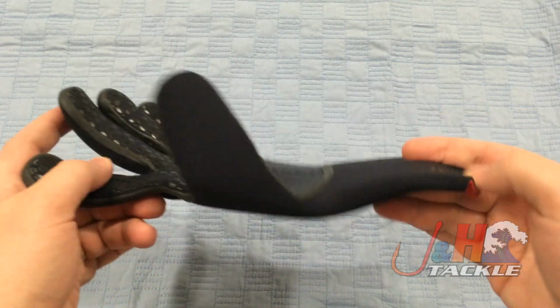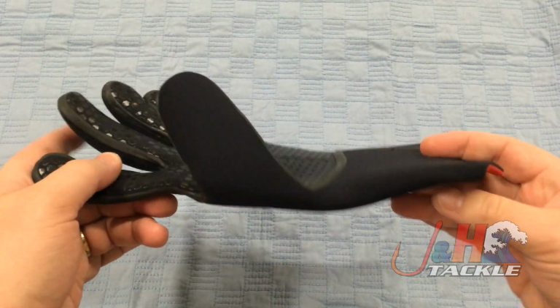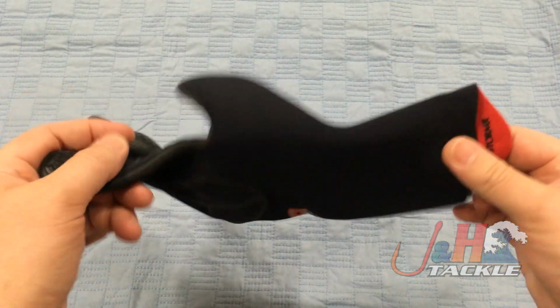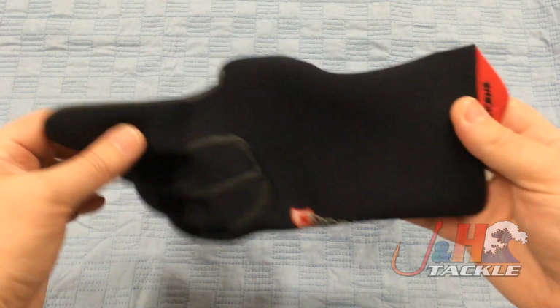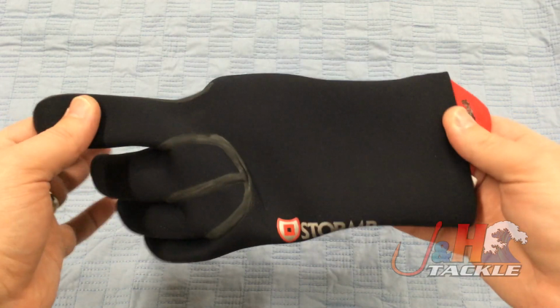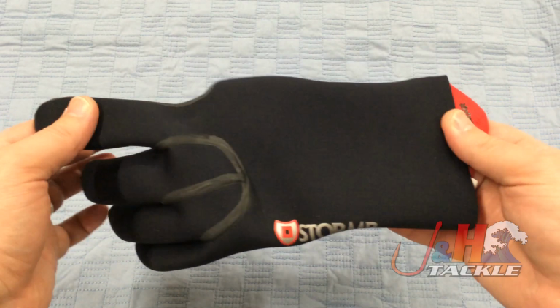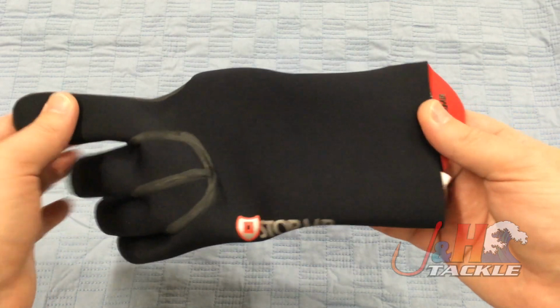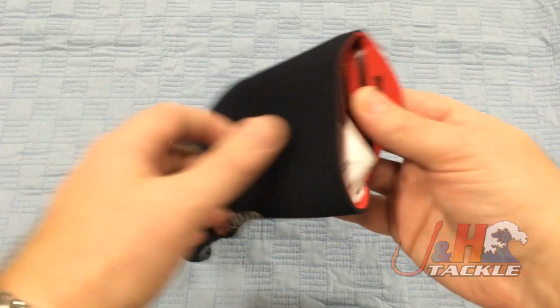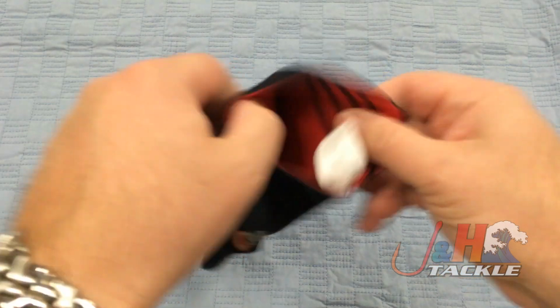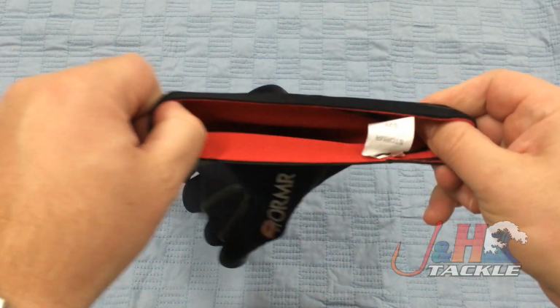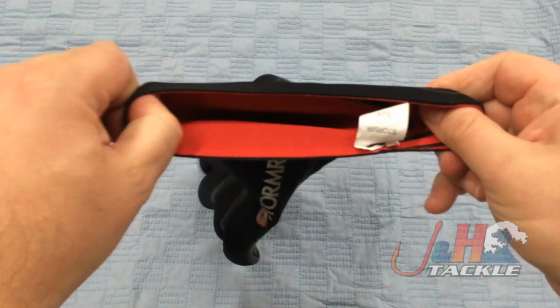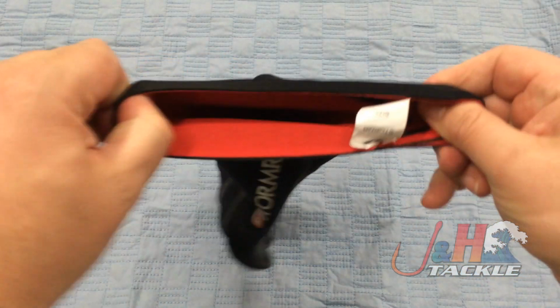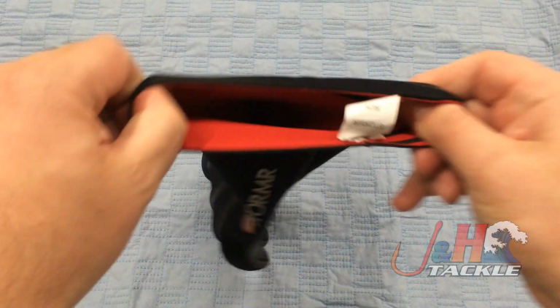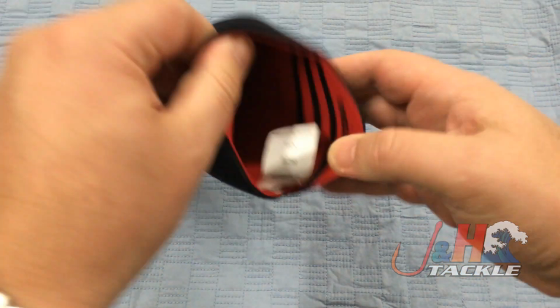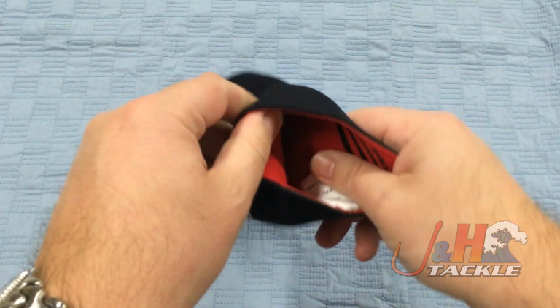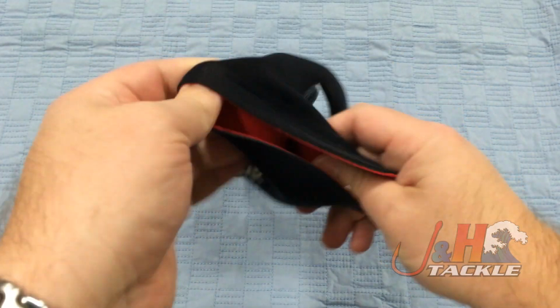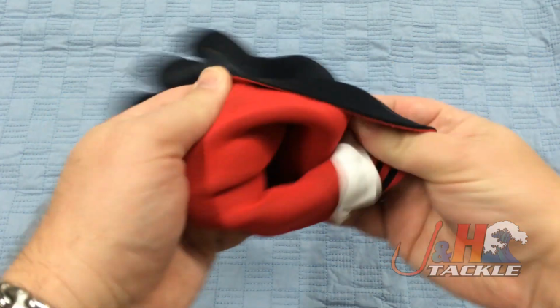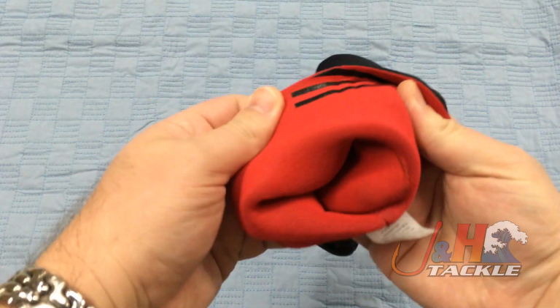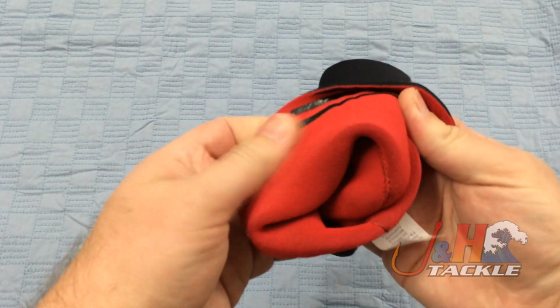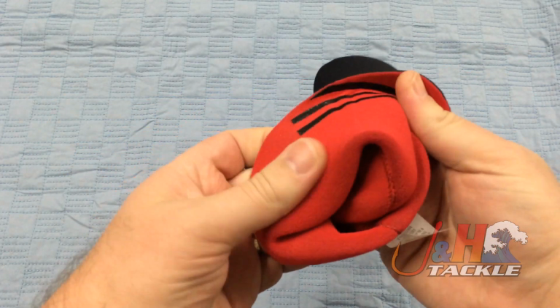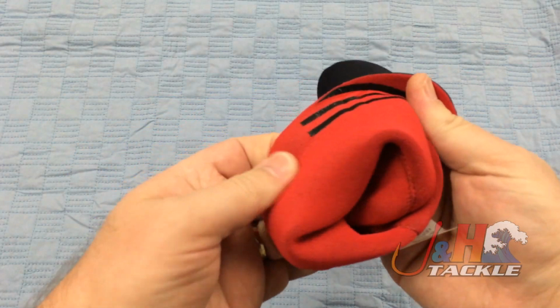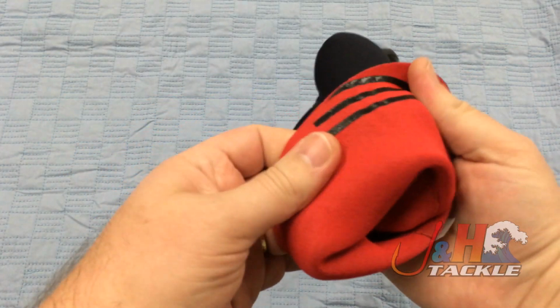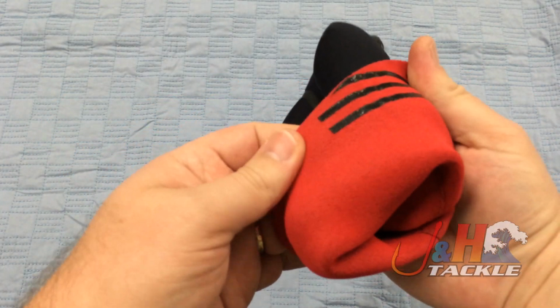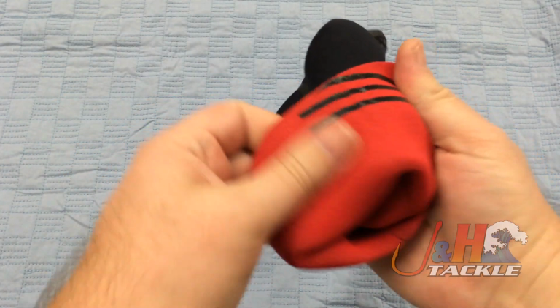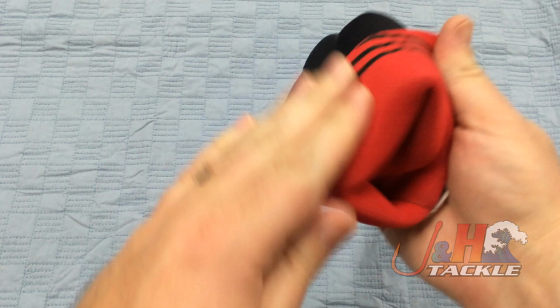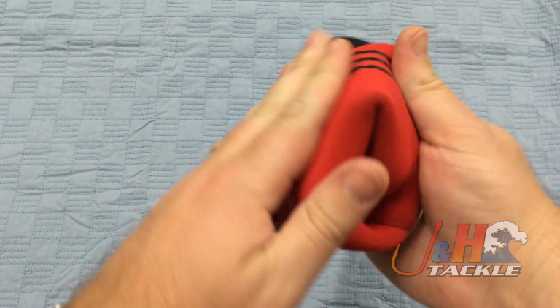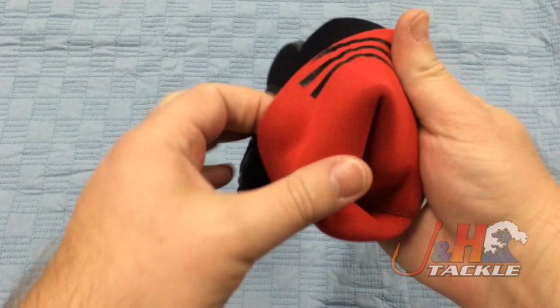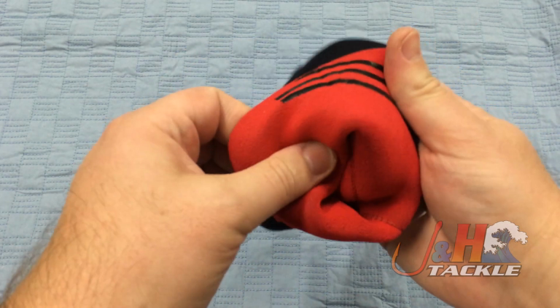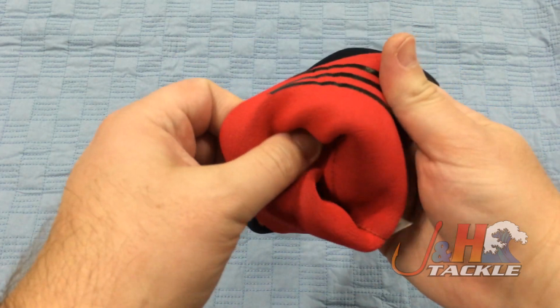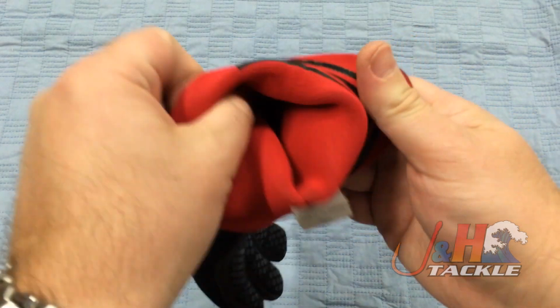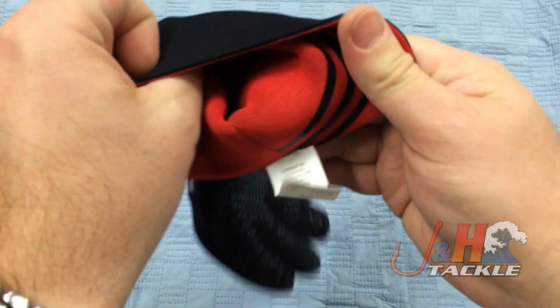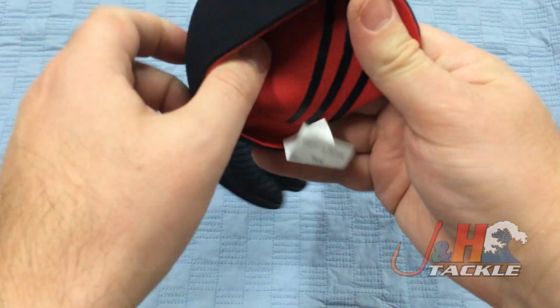They're three millimeter thick neoprene, nice and stretchy so they're comfortable. They've got a nice soft fleece lining in them that's going to keep your hands nice and warm.